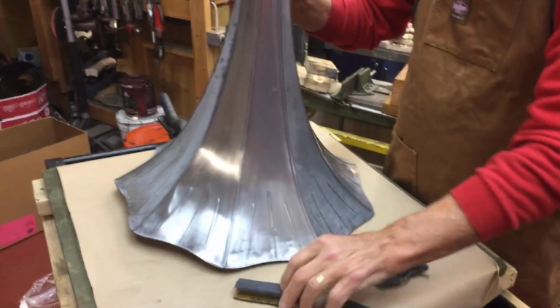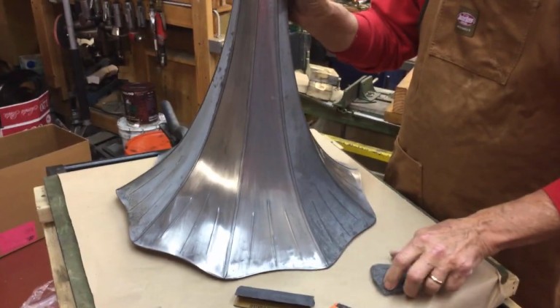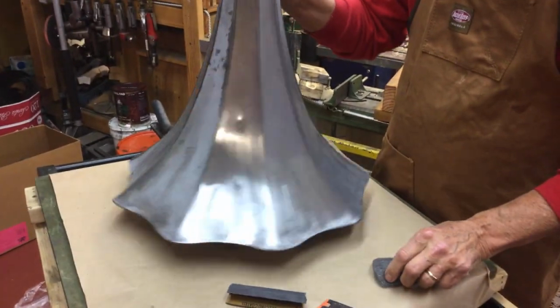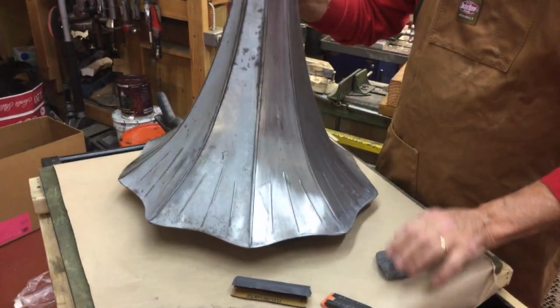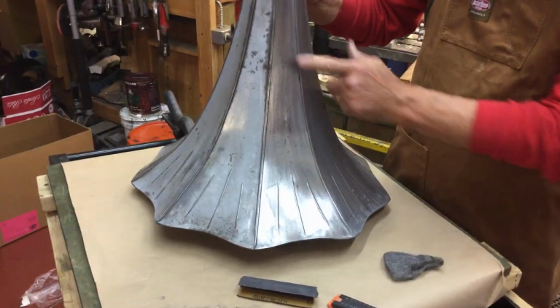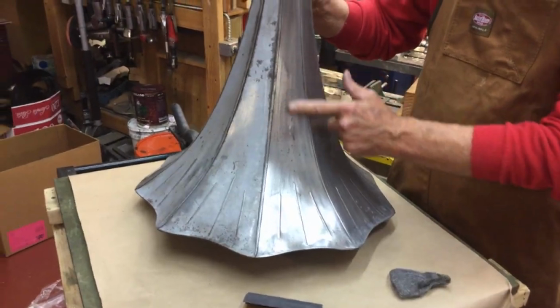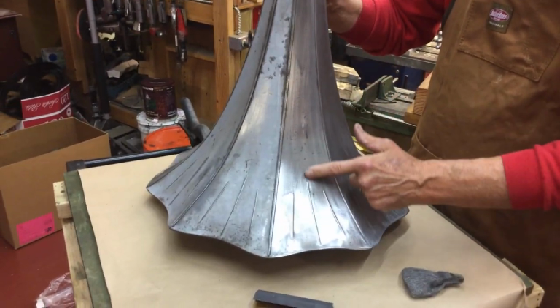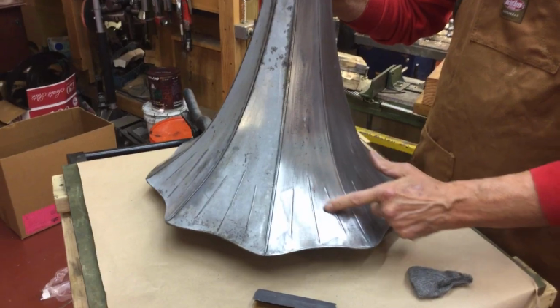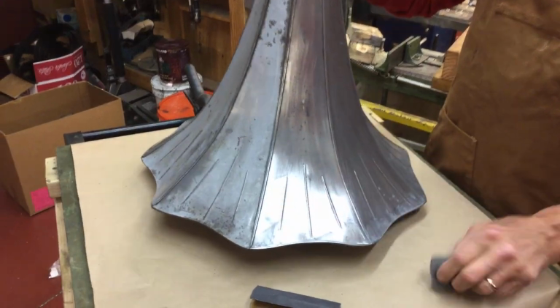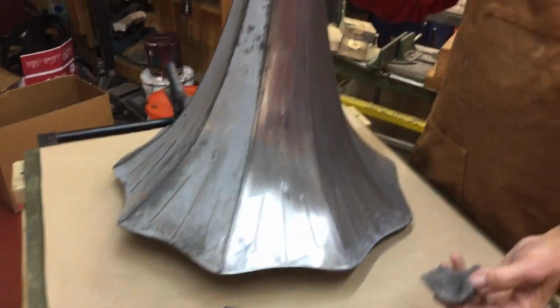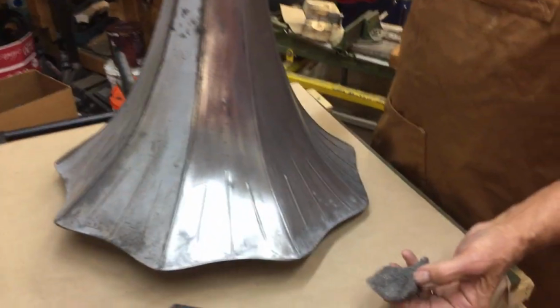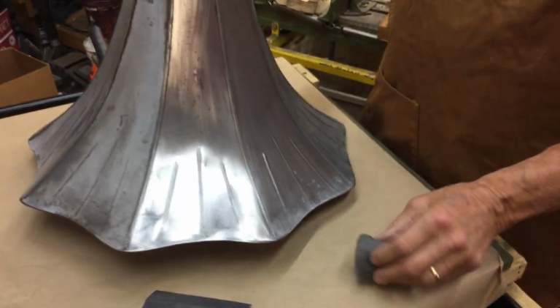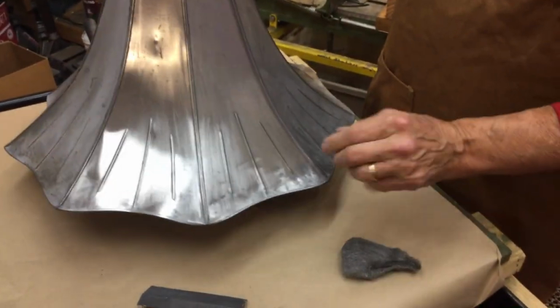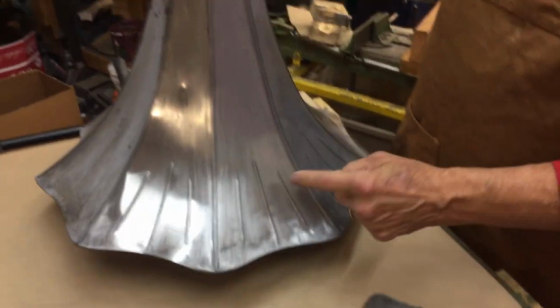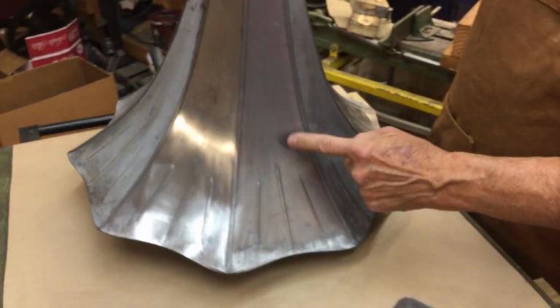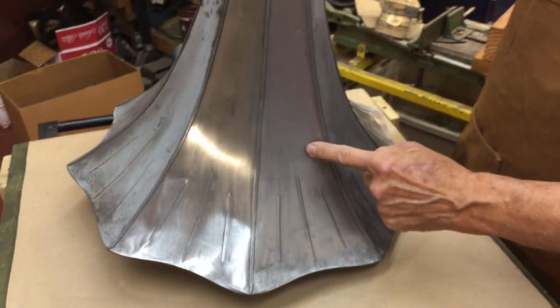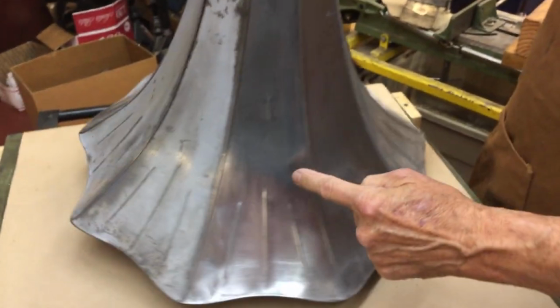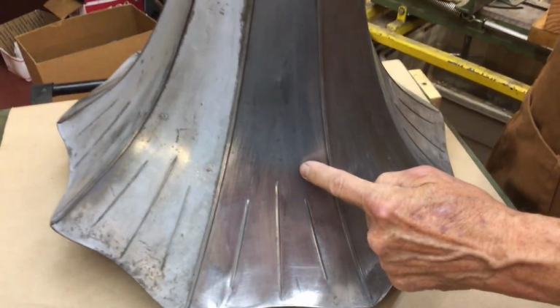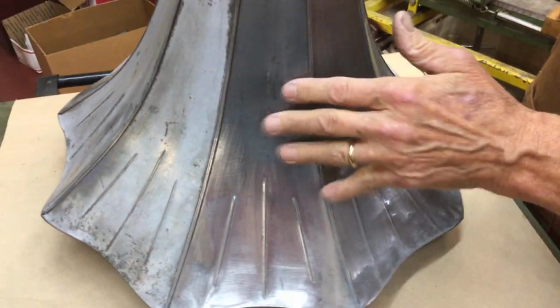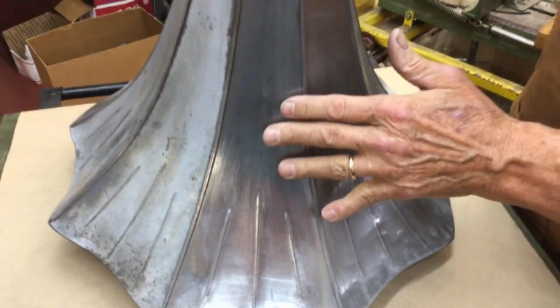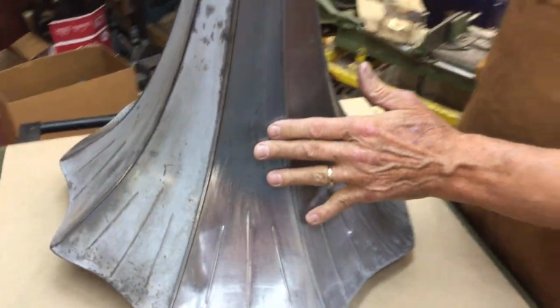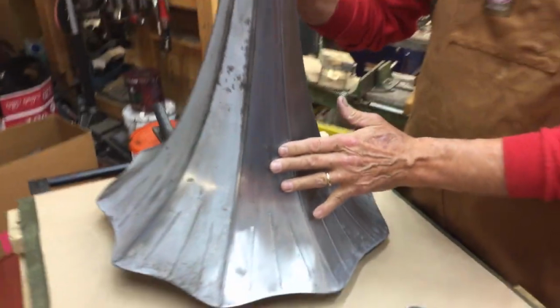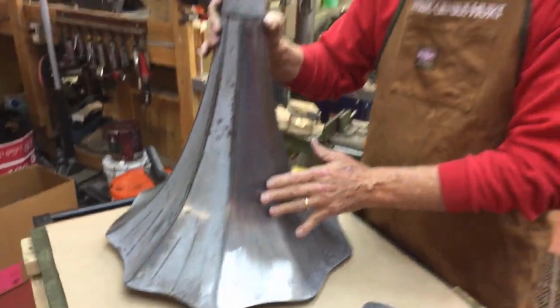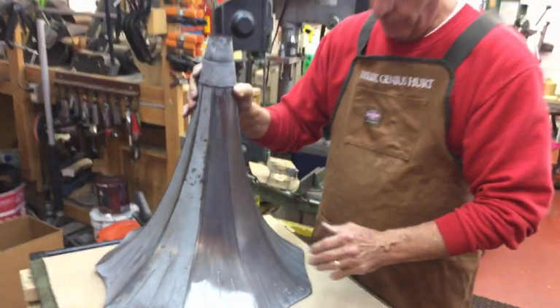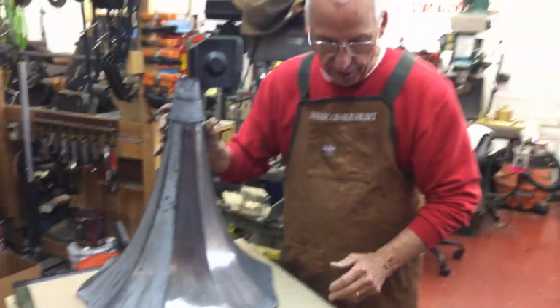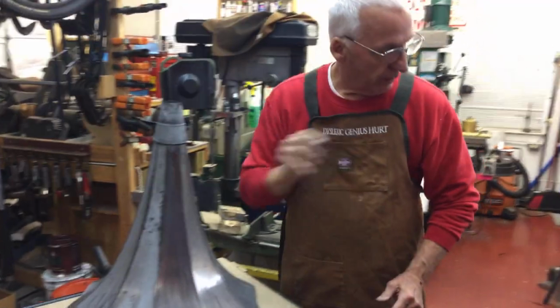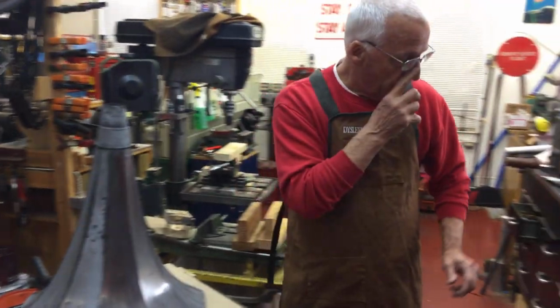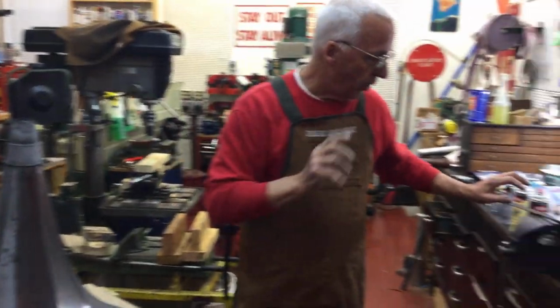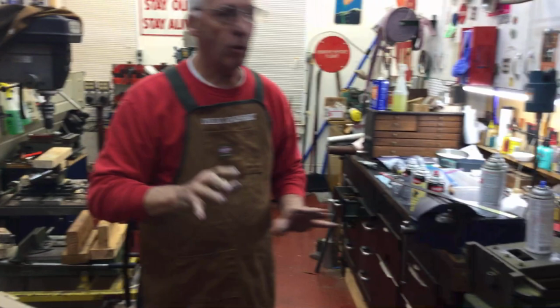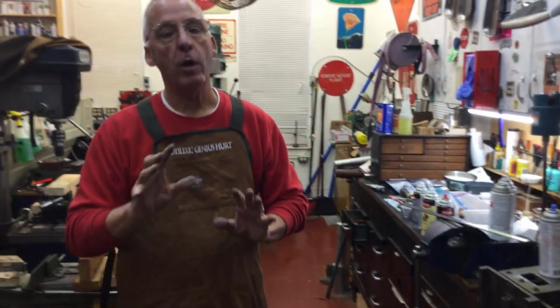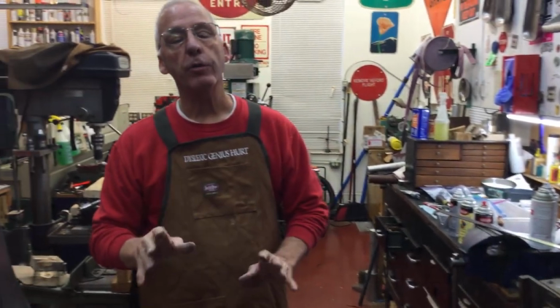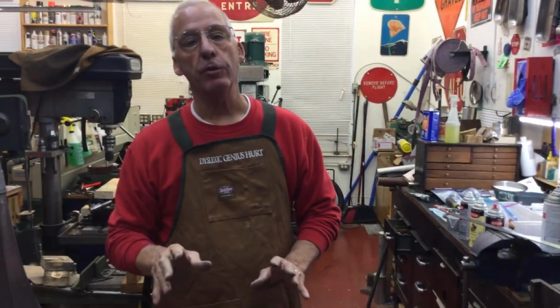Then when you're done, you want to polish it out with four-aught steel wool and you can see the reflection difference. You need to get this as smooth as possible. Then you need to know what color you're going to use.